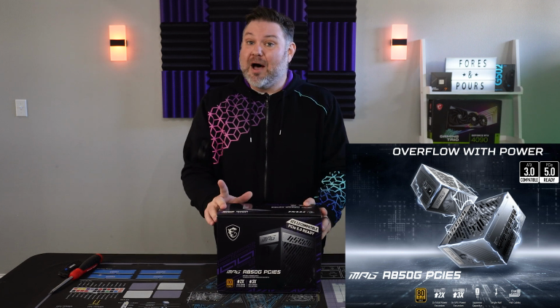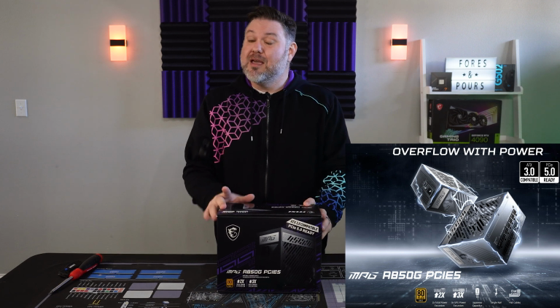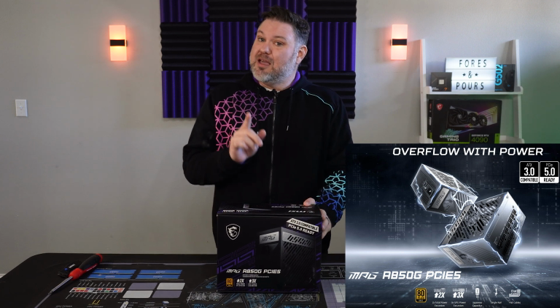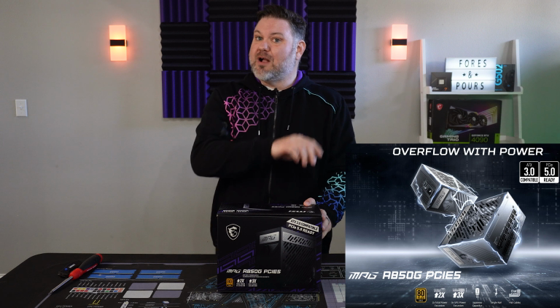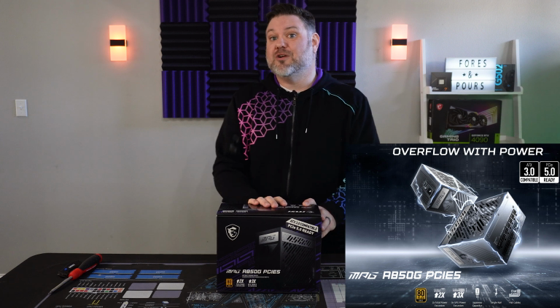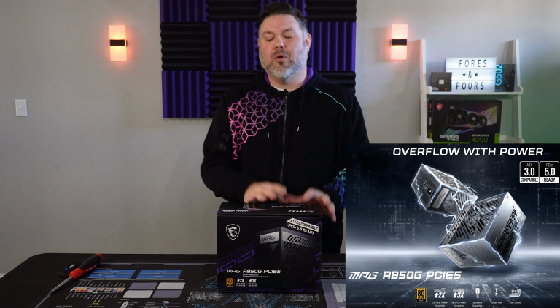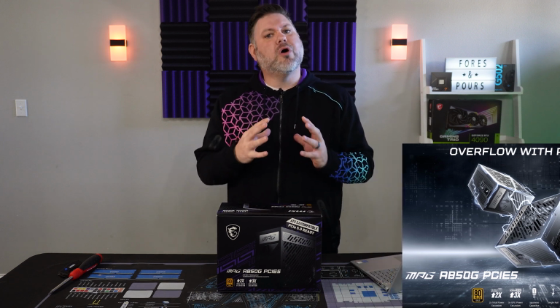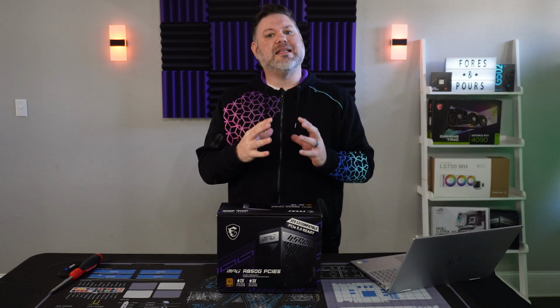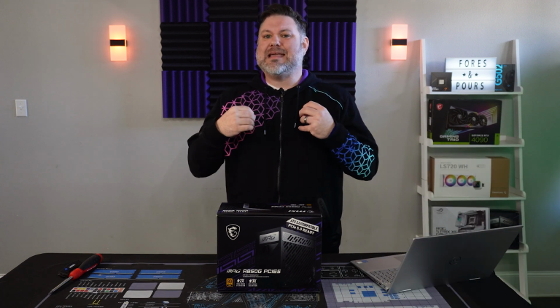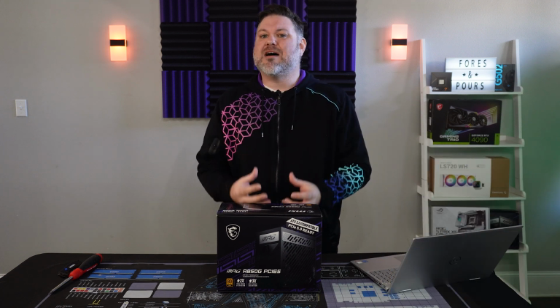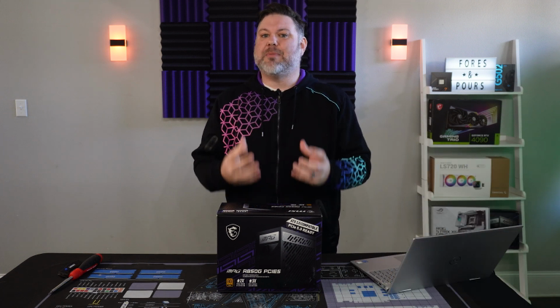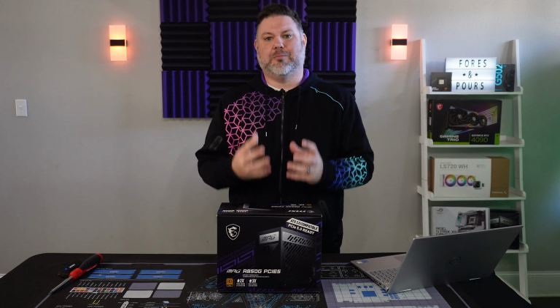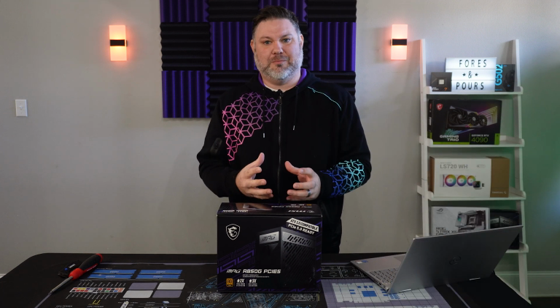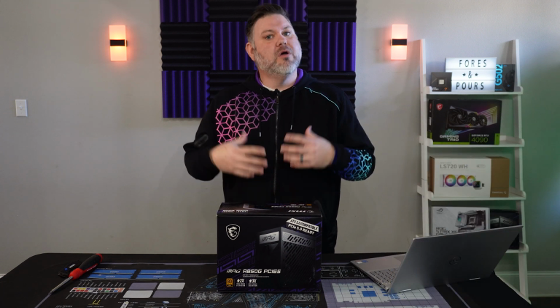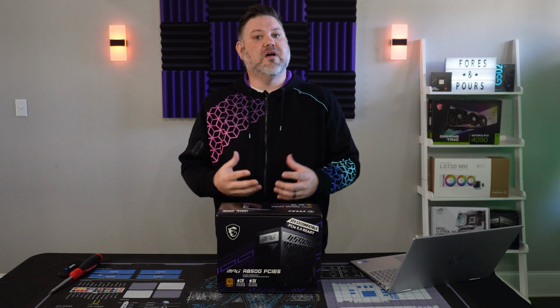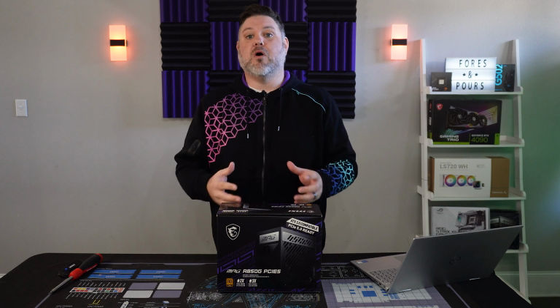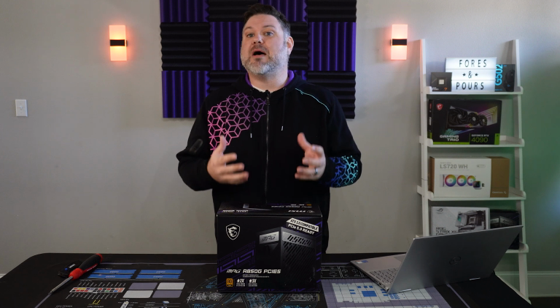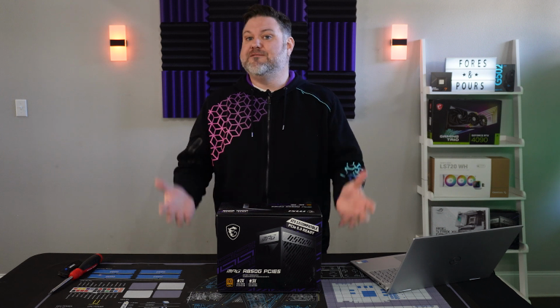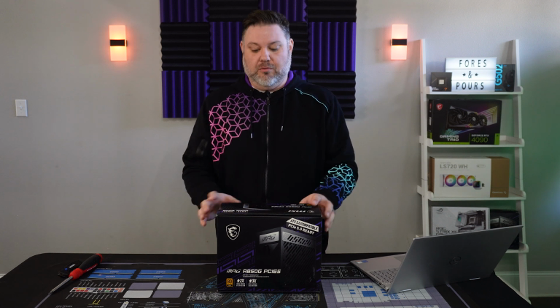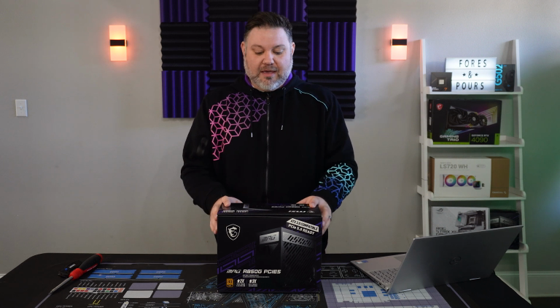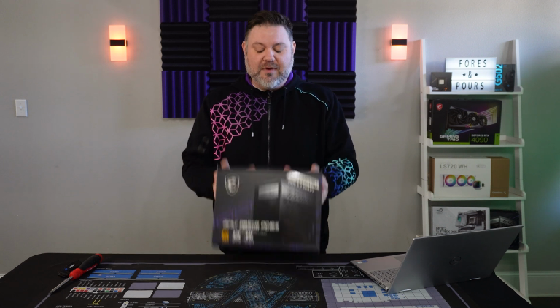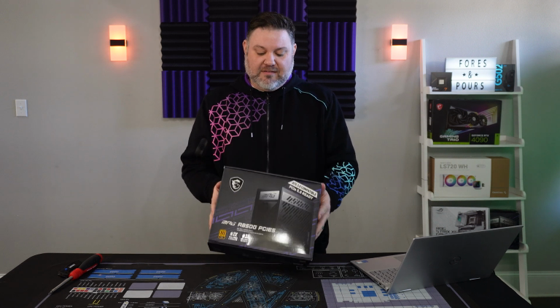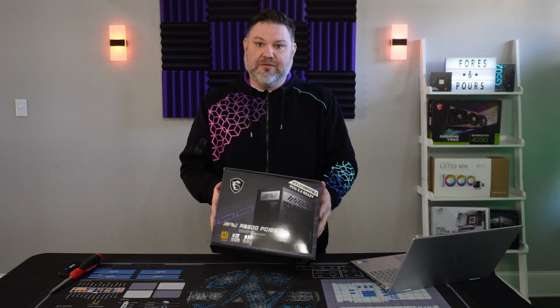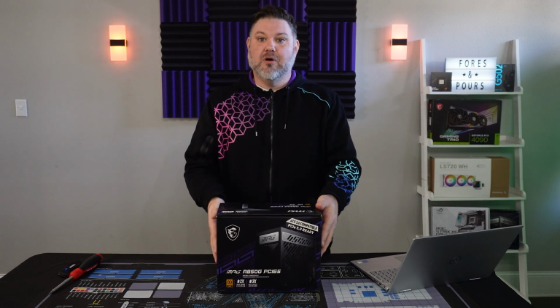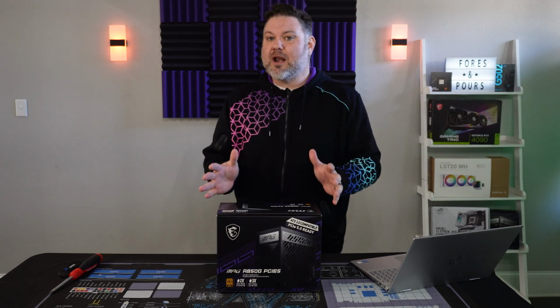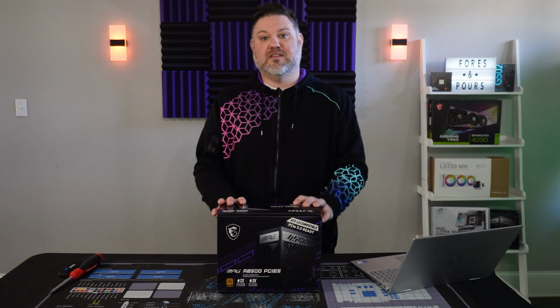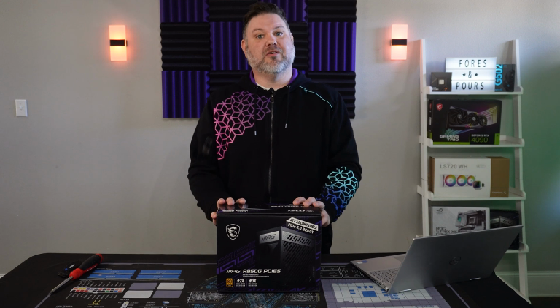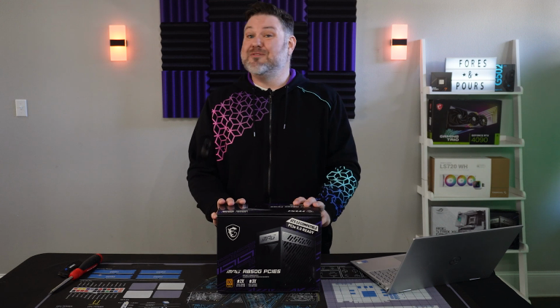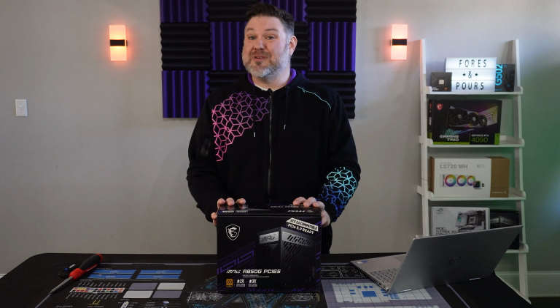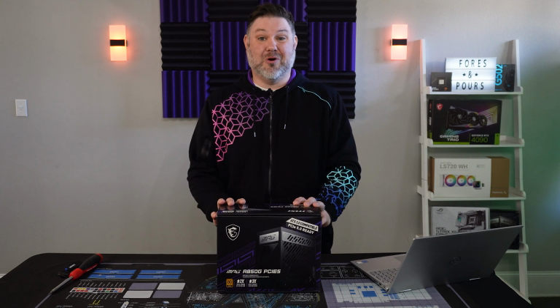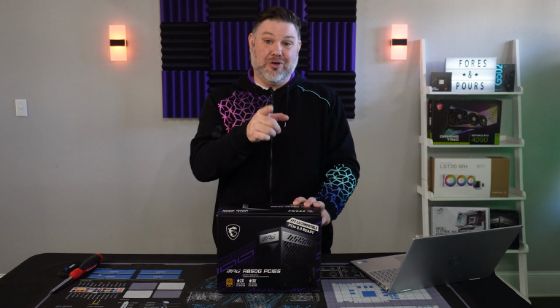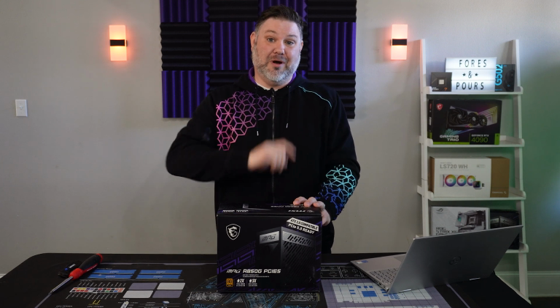But if you've watched our channel before, you know that it's not about the price point — it's all about the value. Can MSI deliver on that $160 and give you something that's worth your money?